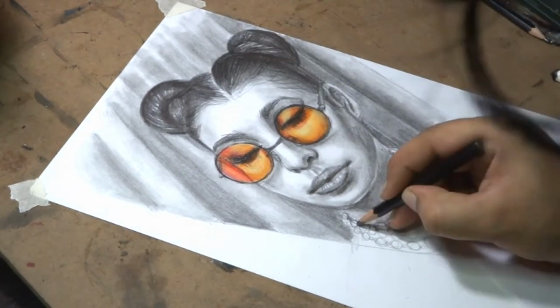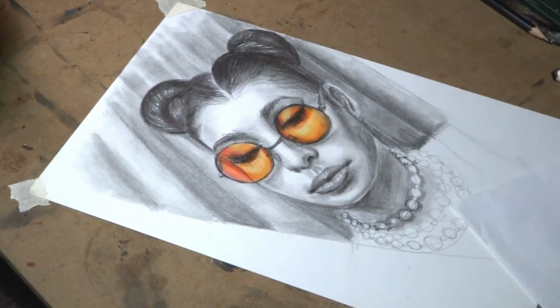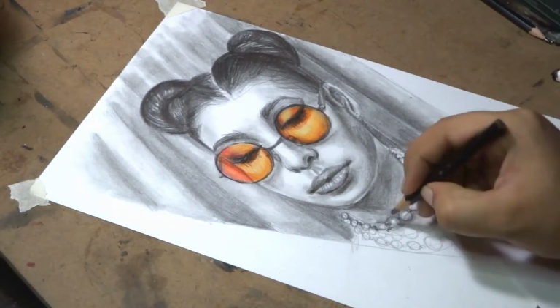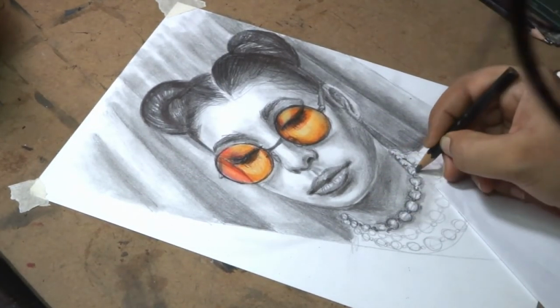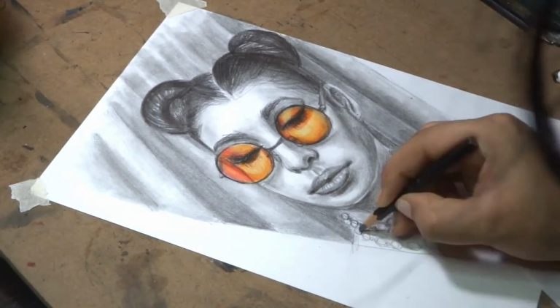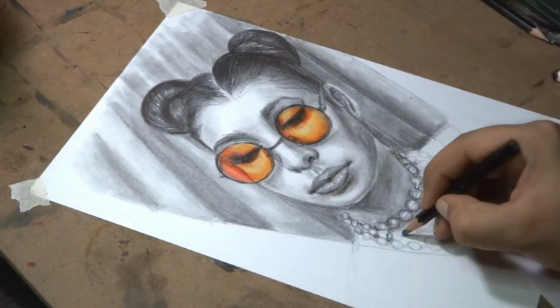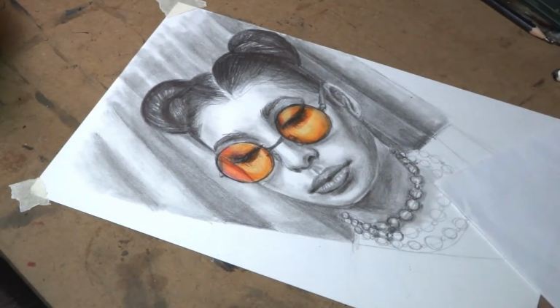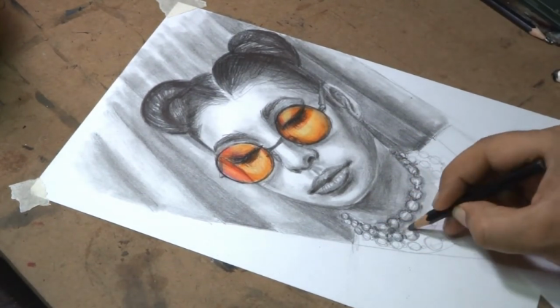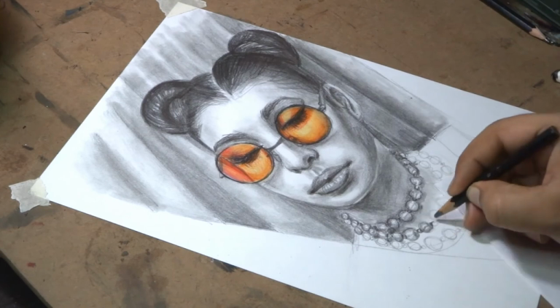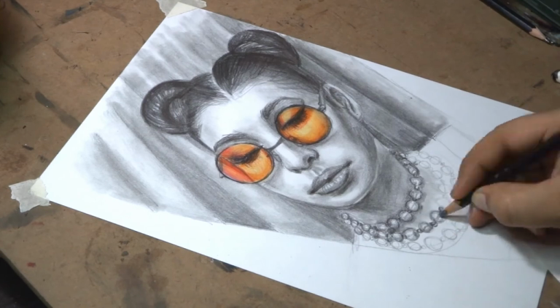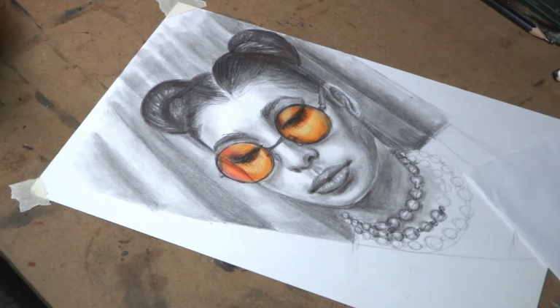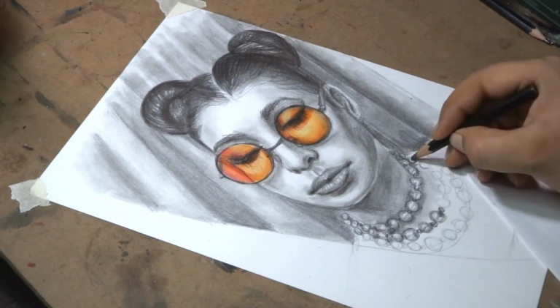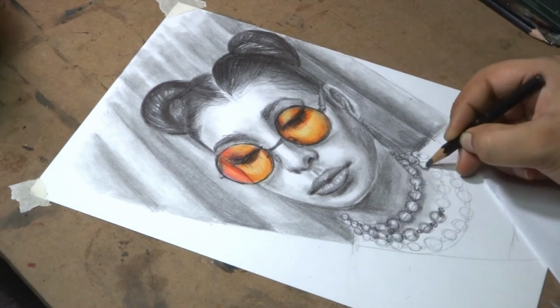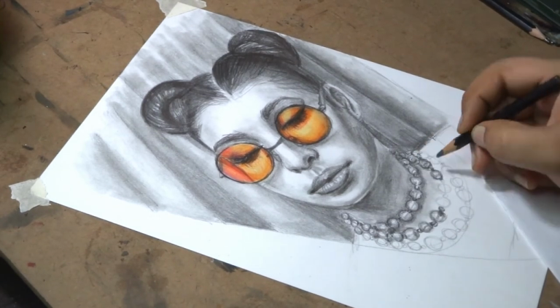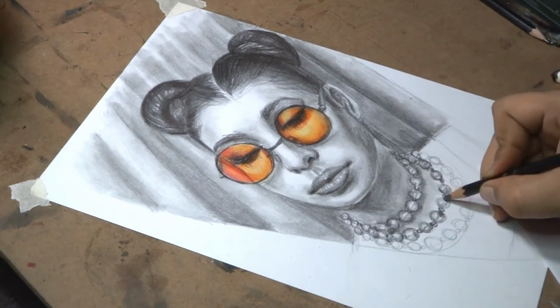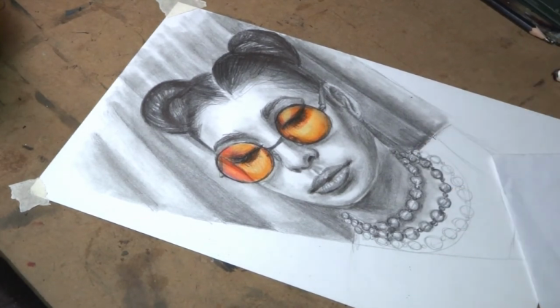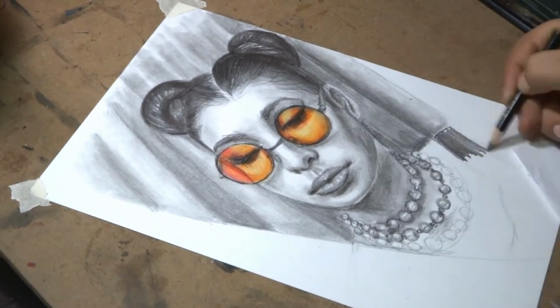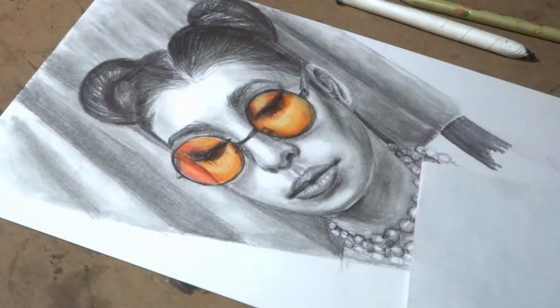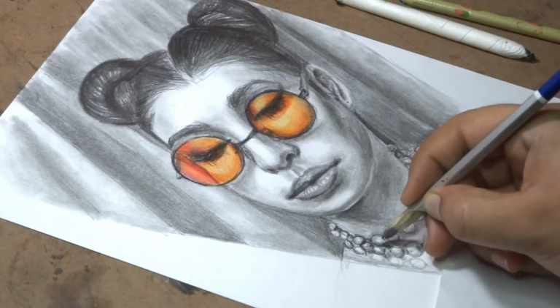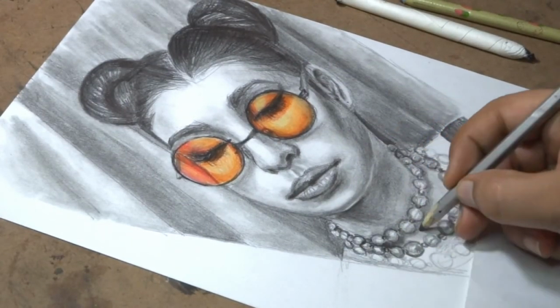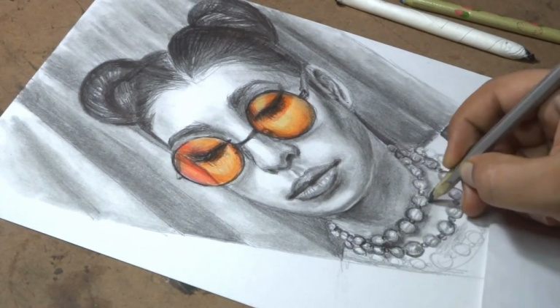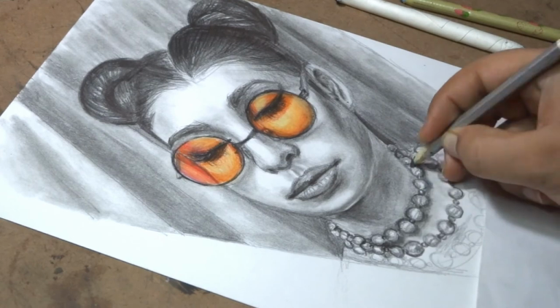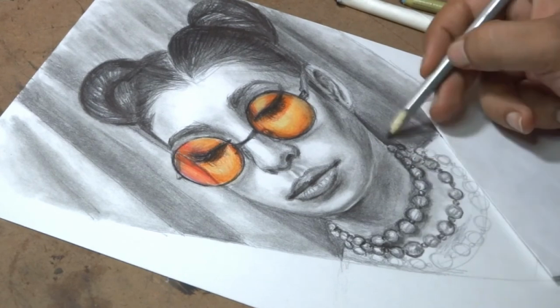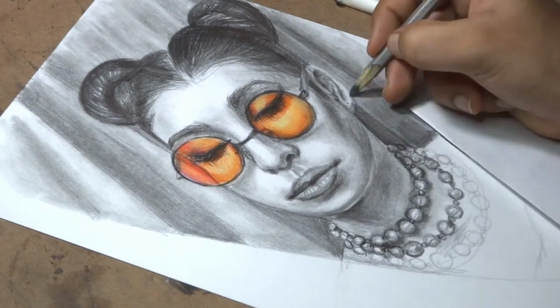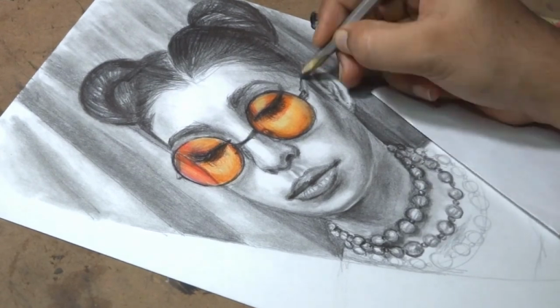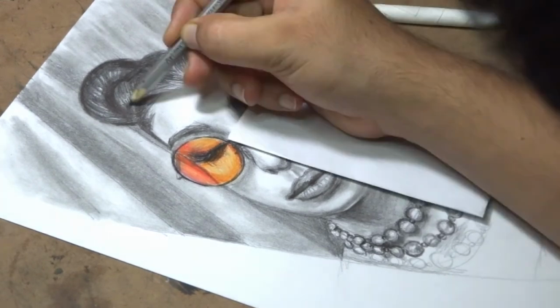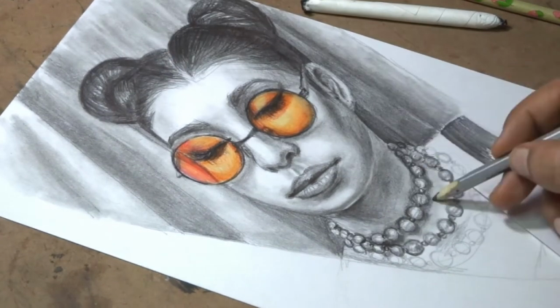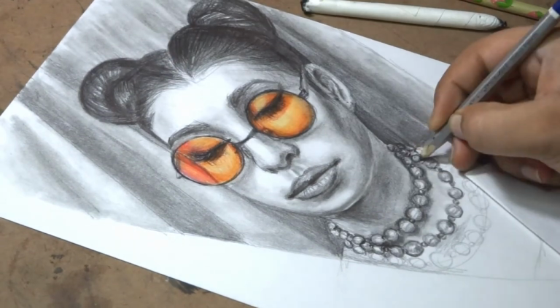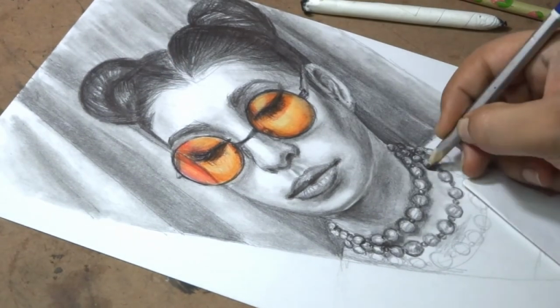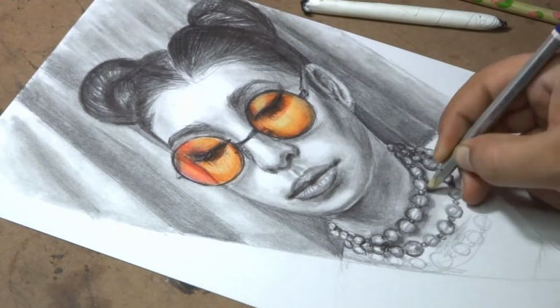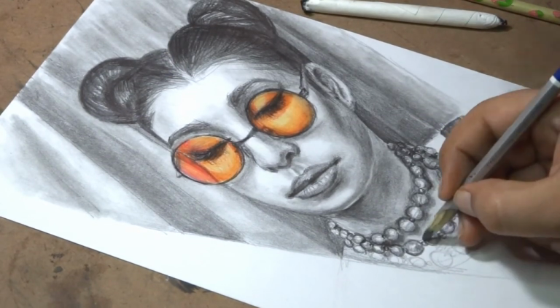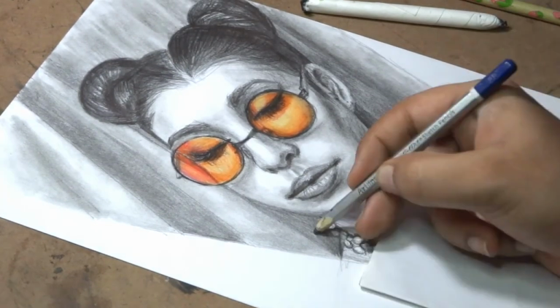Now I am shading the necklace. For the highlights in the beads, I will leave that part untouched. You can use a white charcoal pencil or white gel pen if you have one. You can even use acrylic paint.